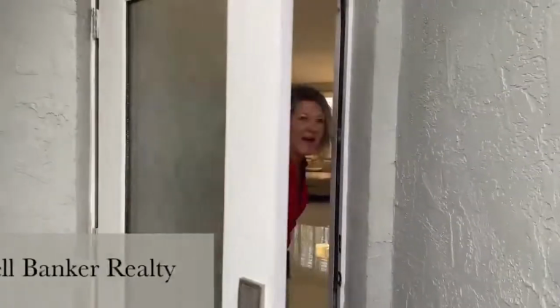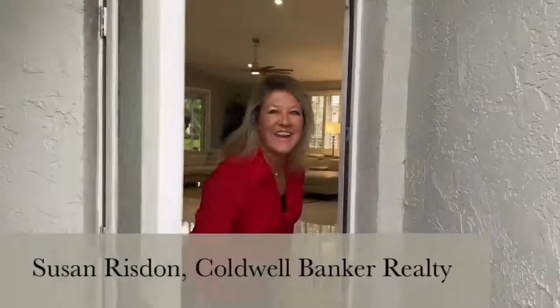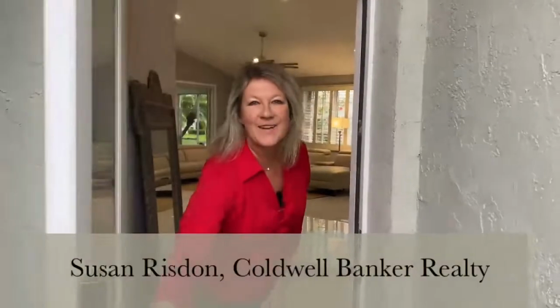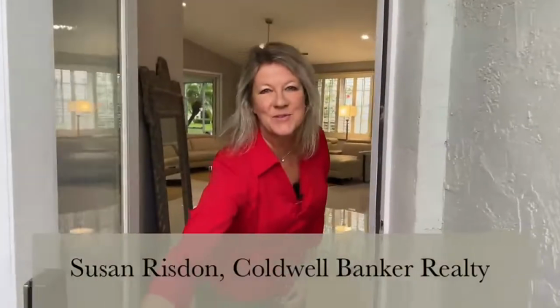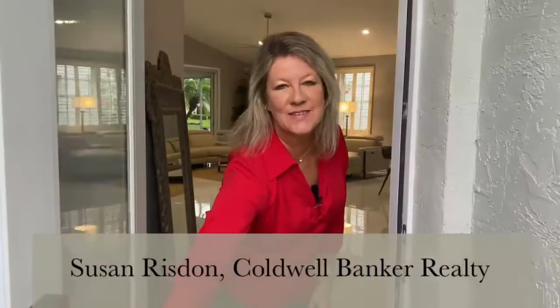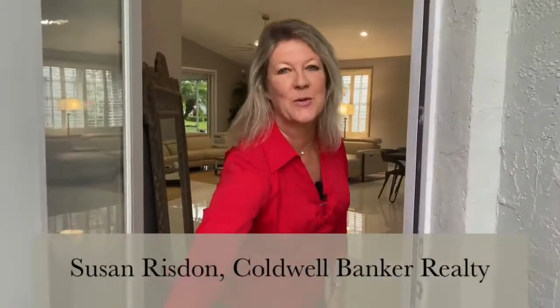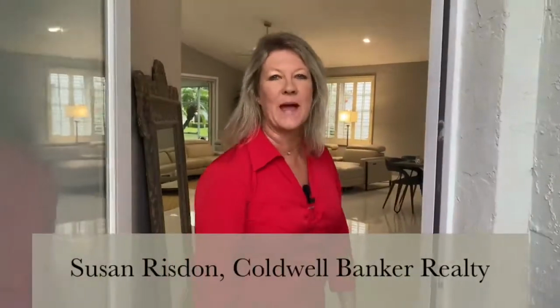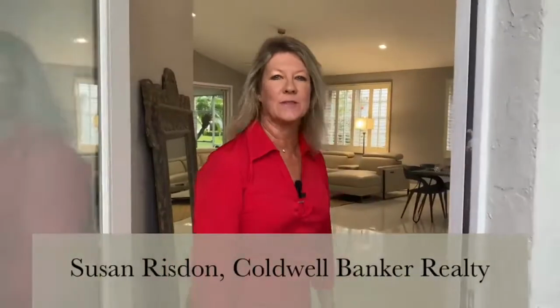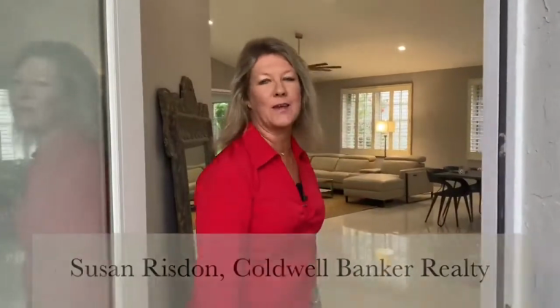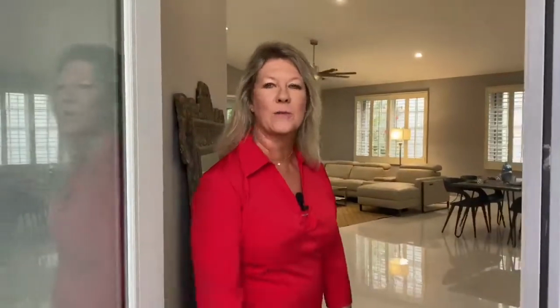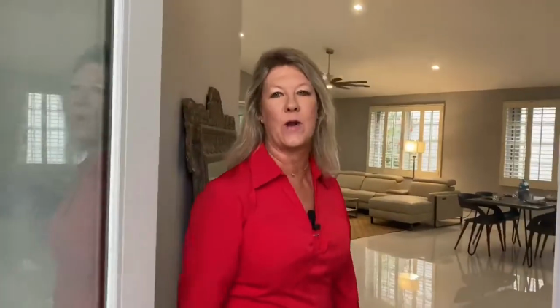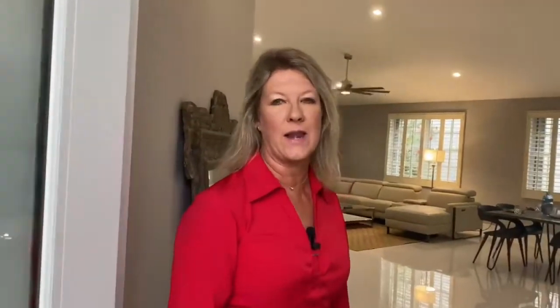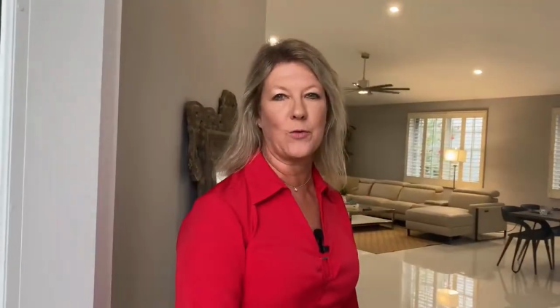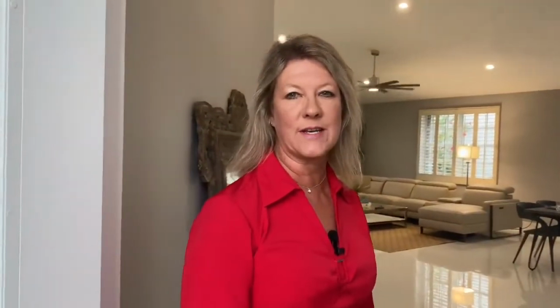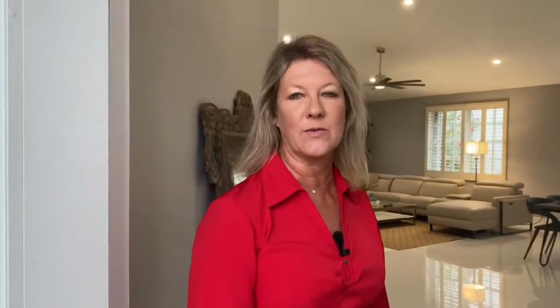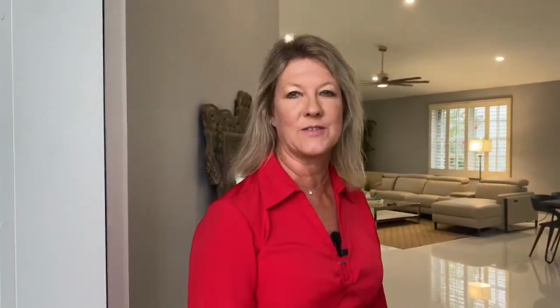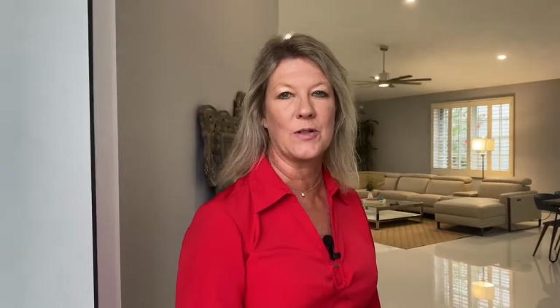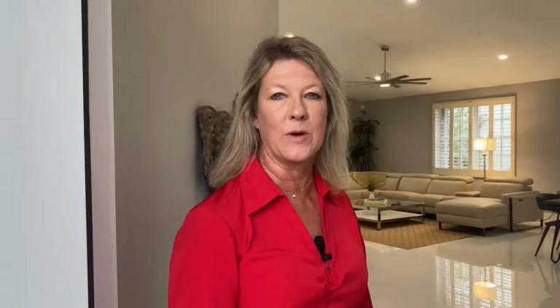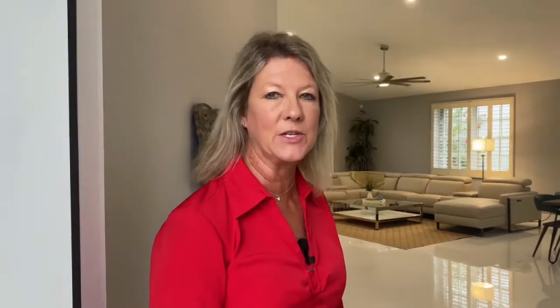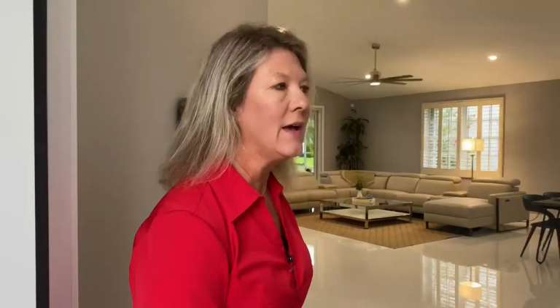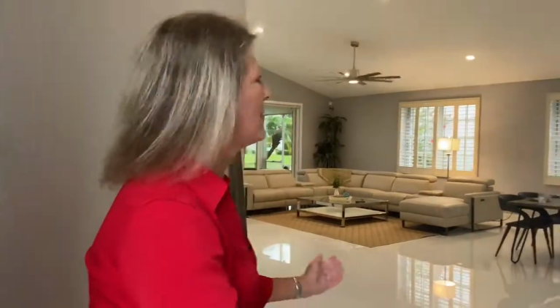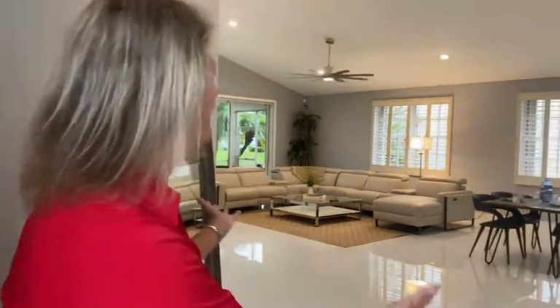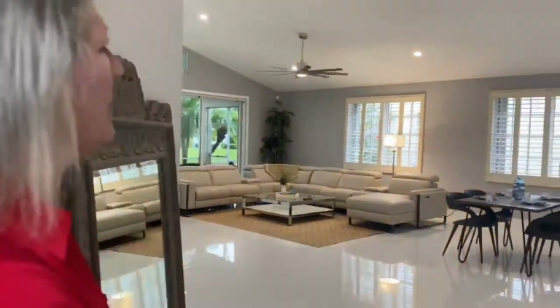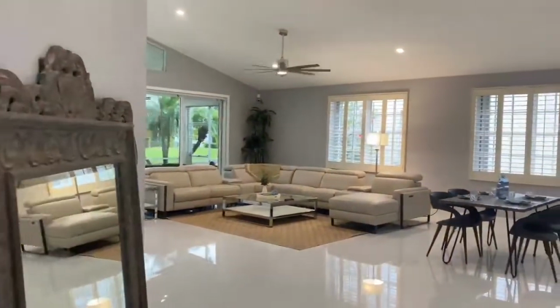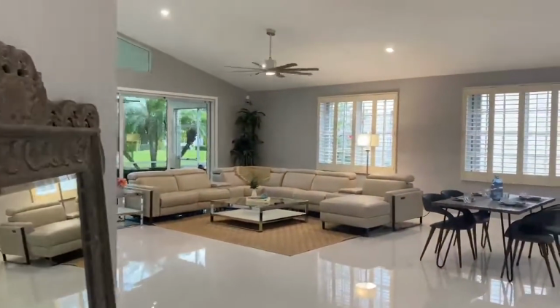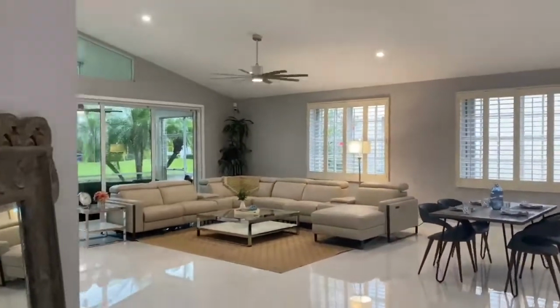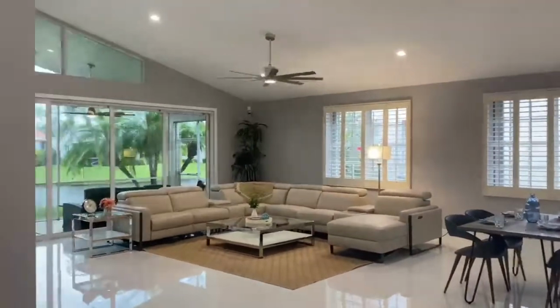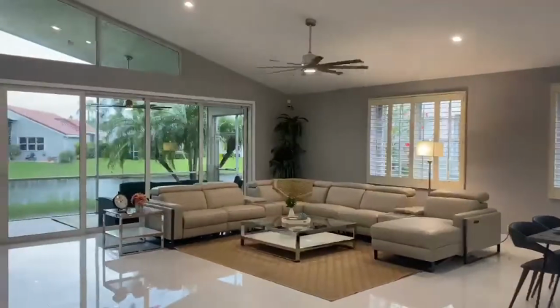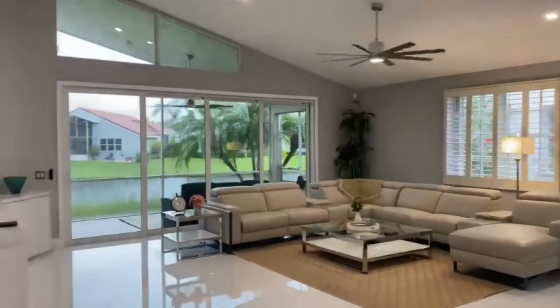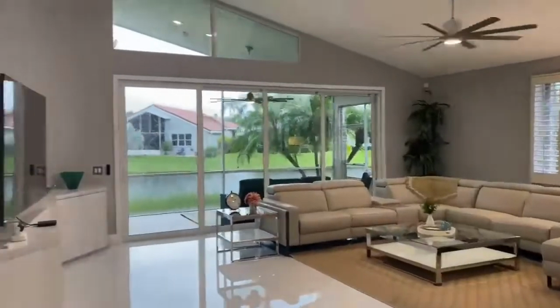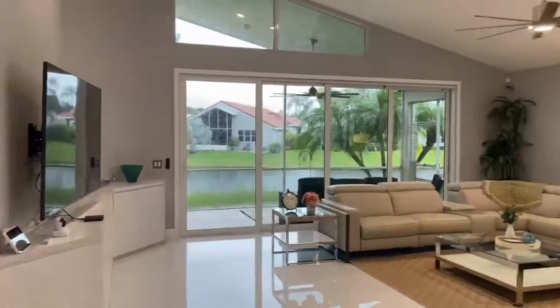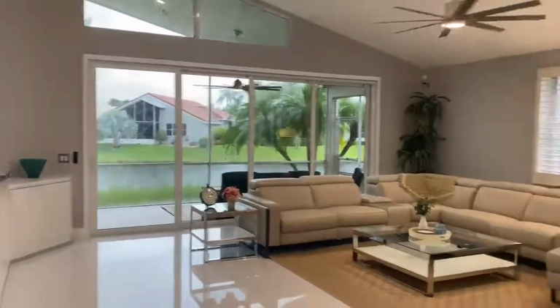Hi there, I'm Susan Risden with Coldwell Banker Realty, and welcome to 11946 Fountainside Circle in Boynton Beach. Come on into this beautiful home. The seller completely renovated the house when they moved in.